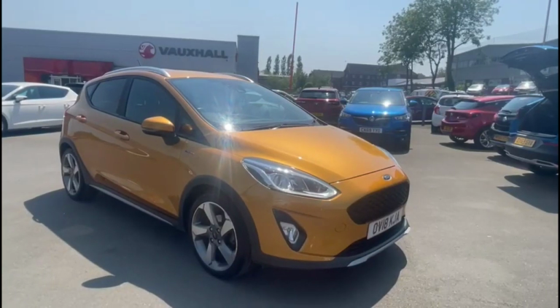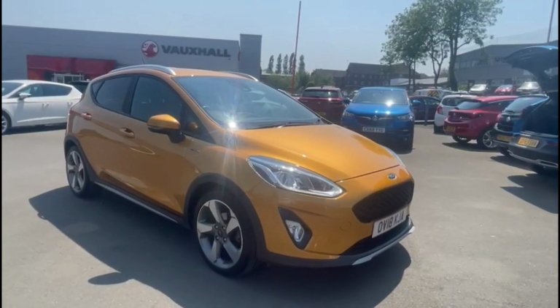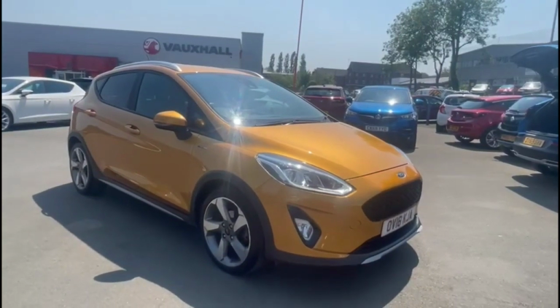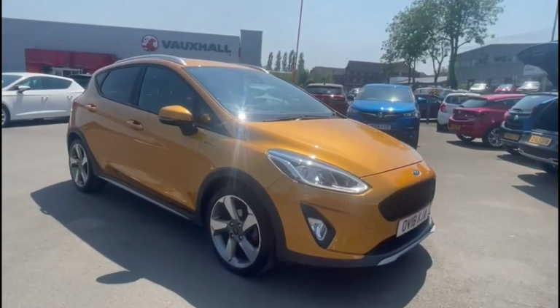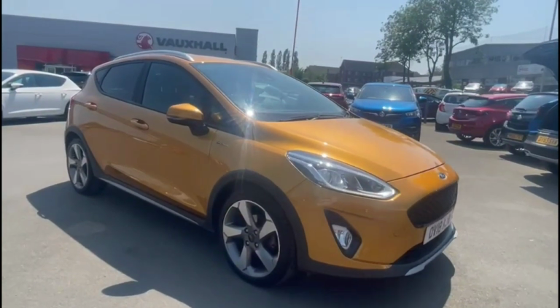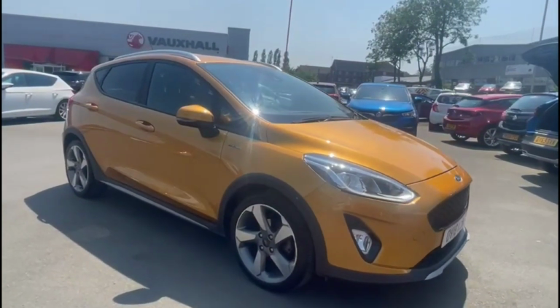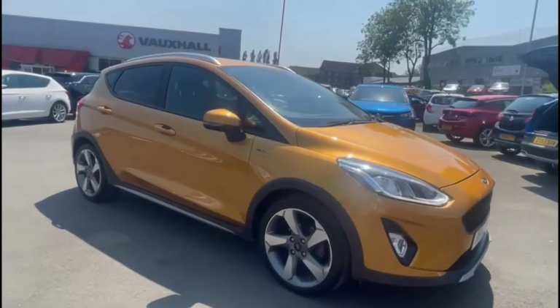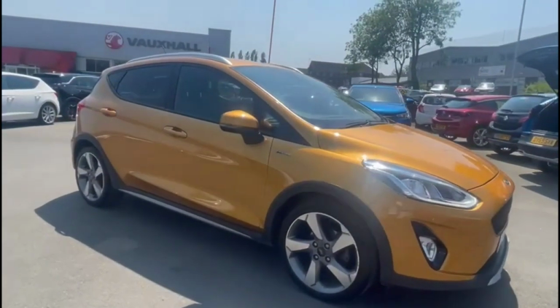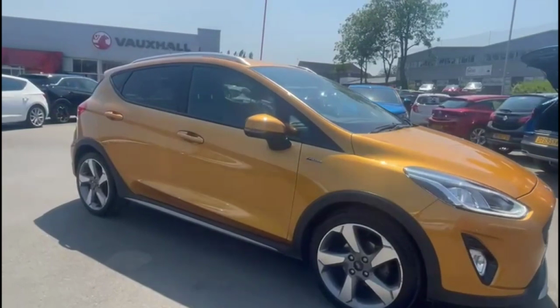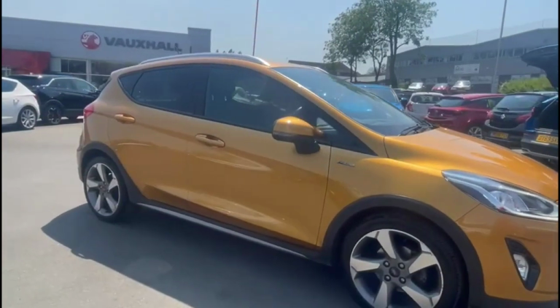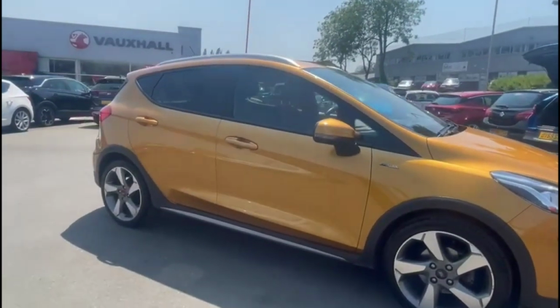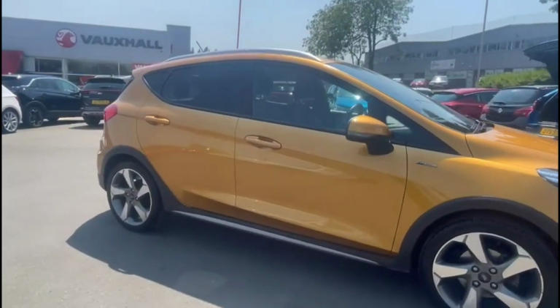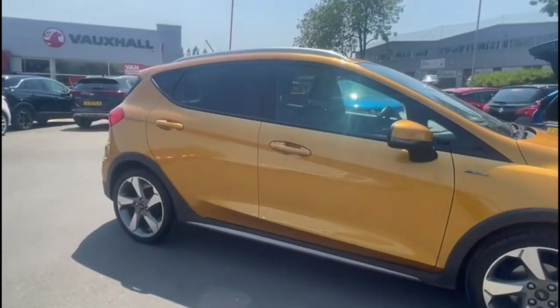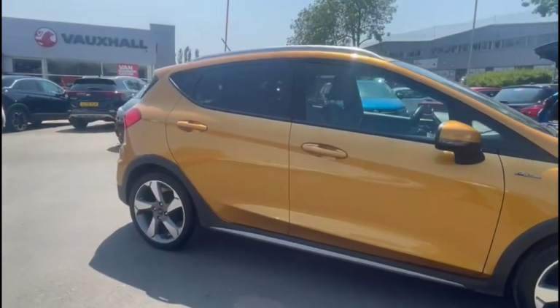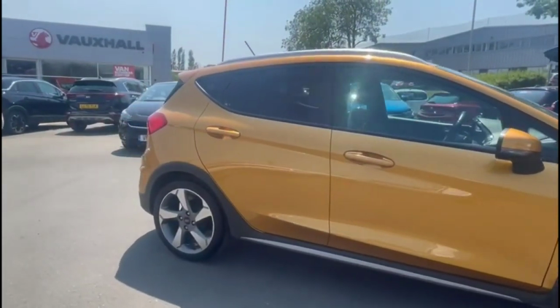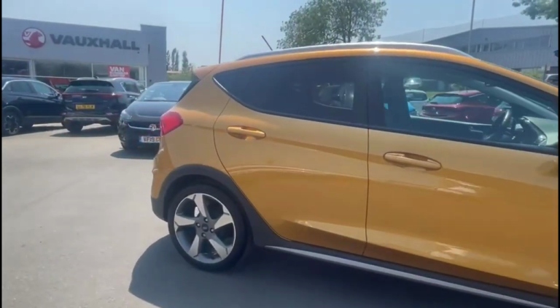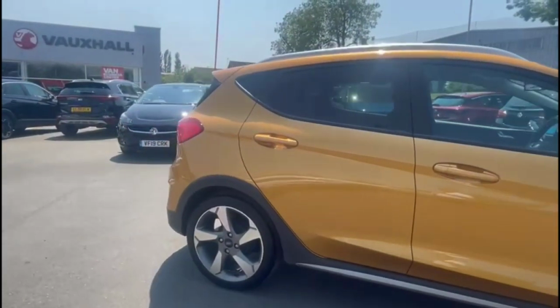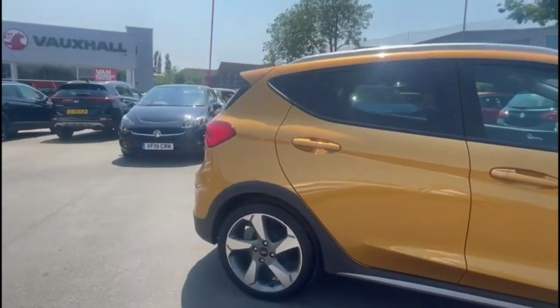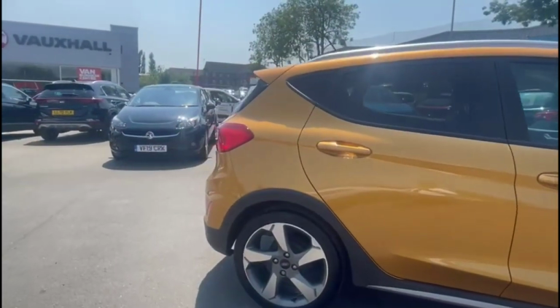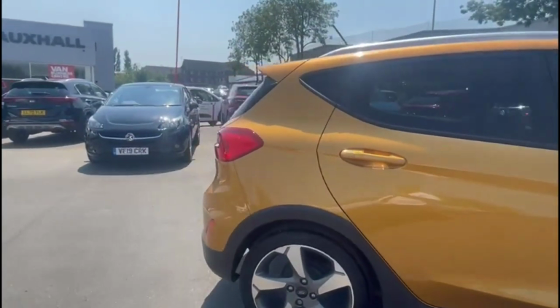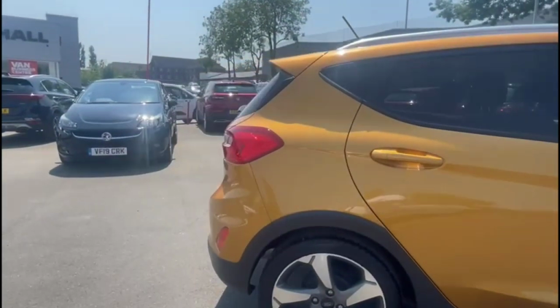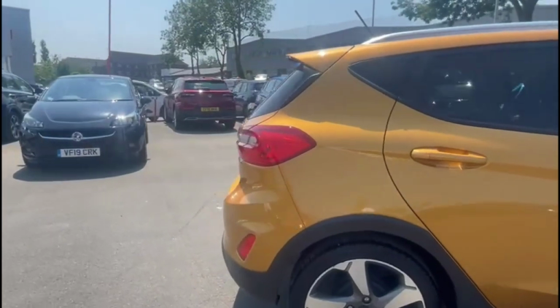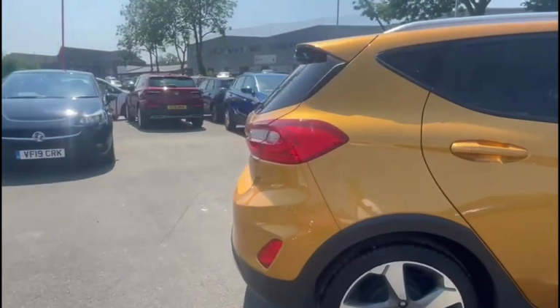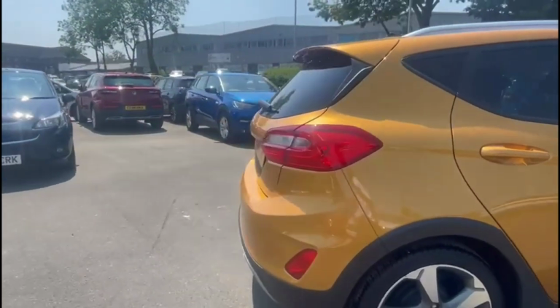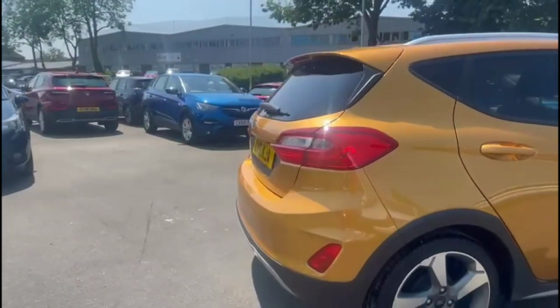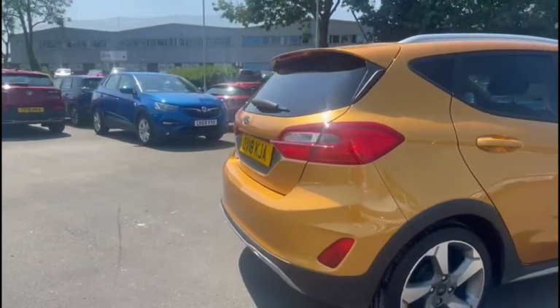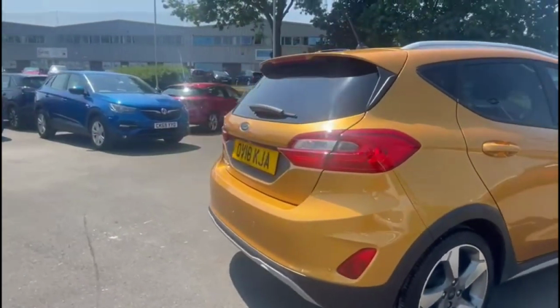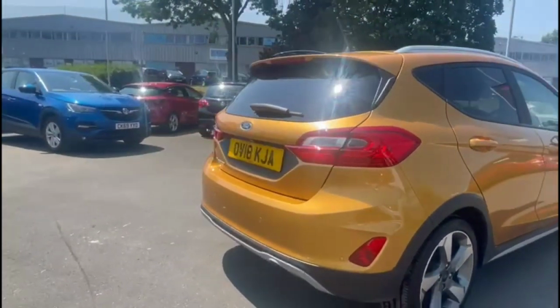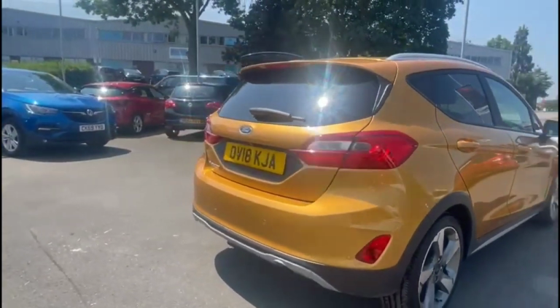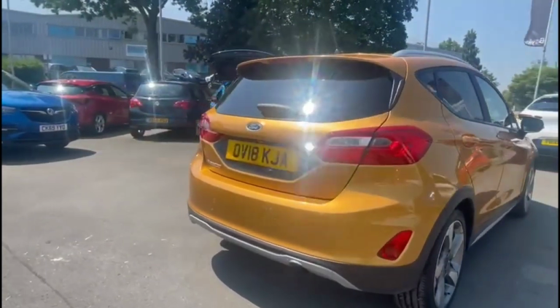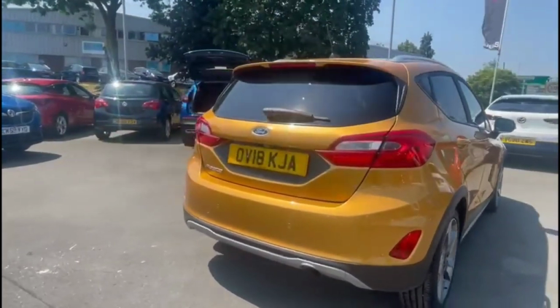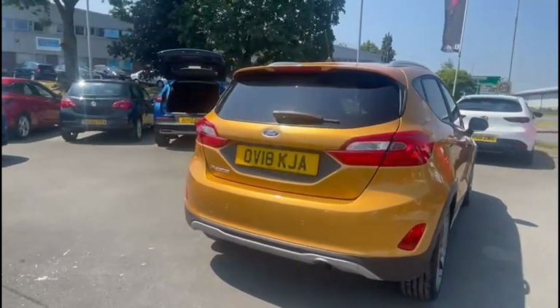Hello and welcome to Baylis Vauxhall. Today we're viewing a Ford Fiesta 1.0L Turbo Active X. This vehicle has covered 24,830 miles and it's finished in yellow. It also comes with Baylis warranty with option to extend it up to 36 months.